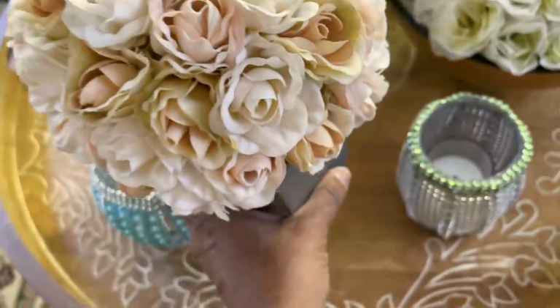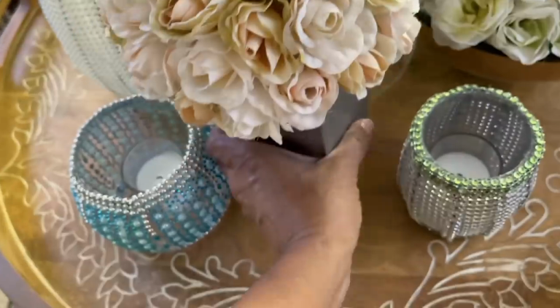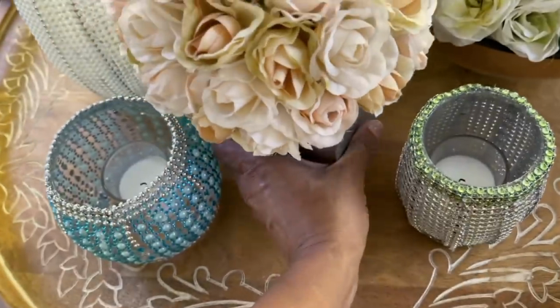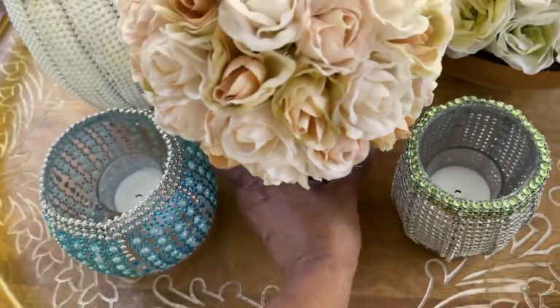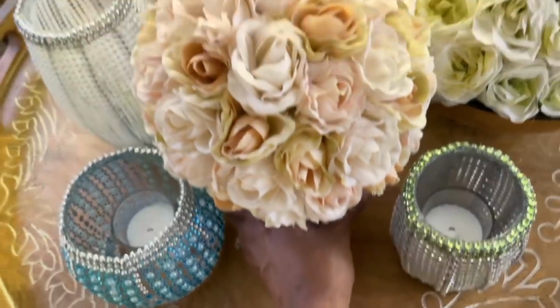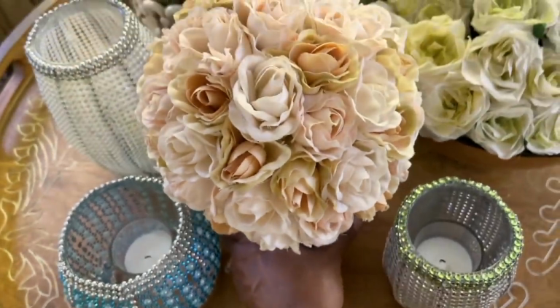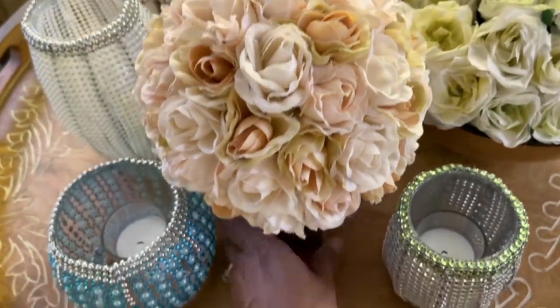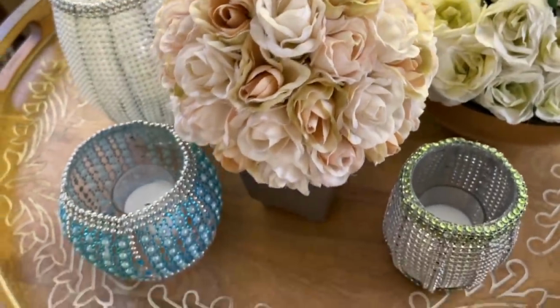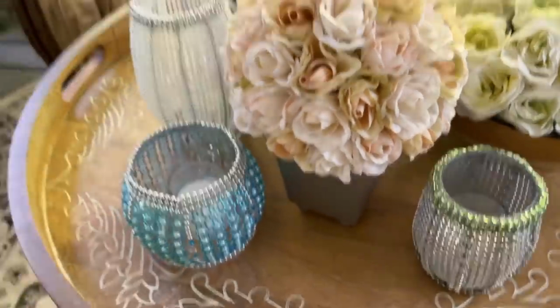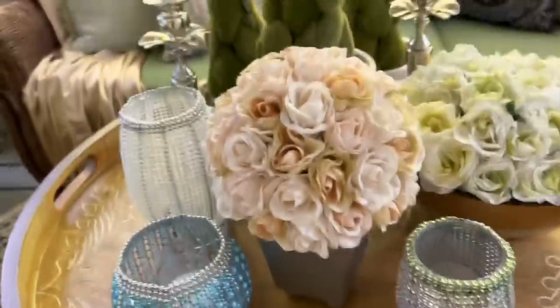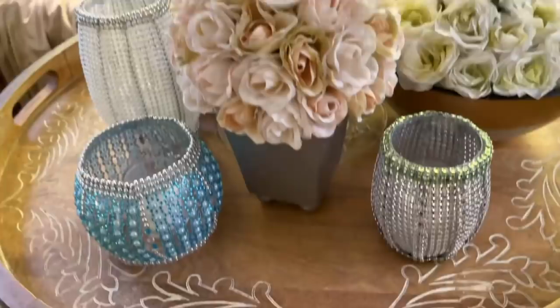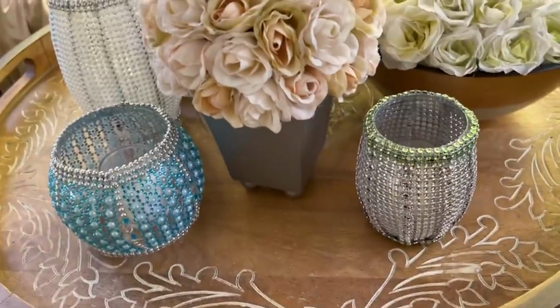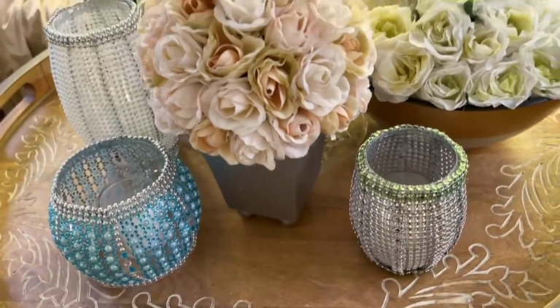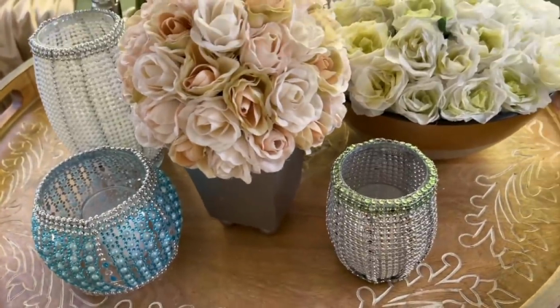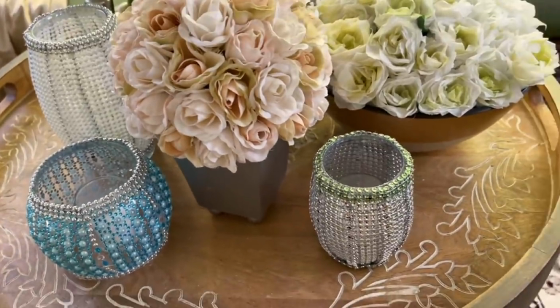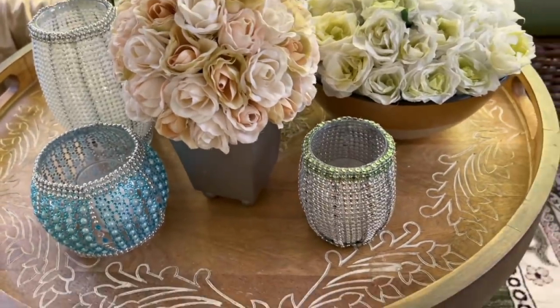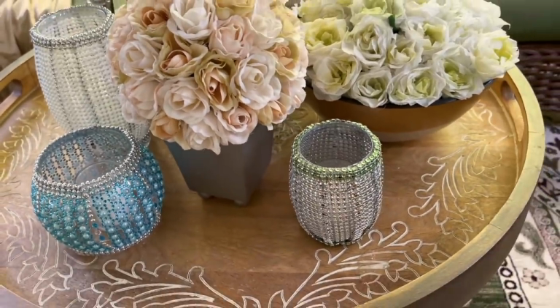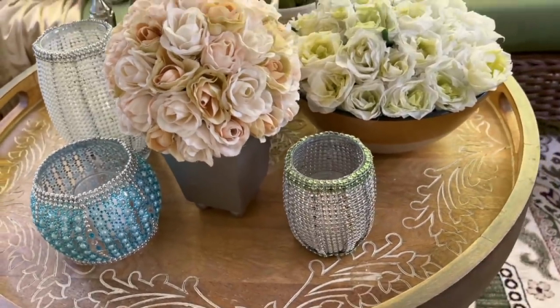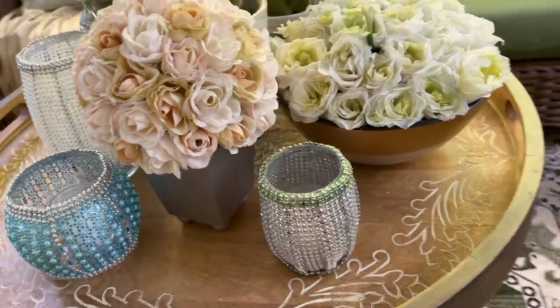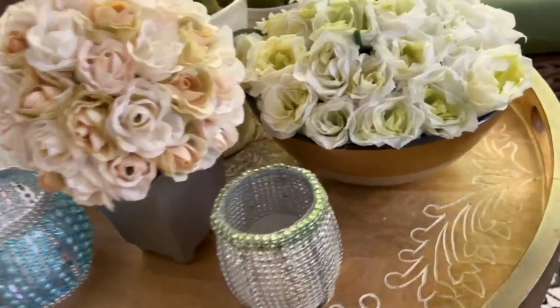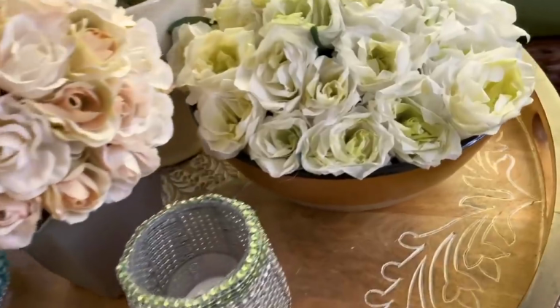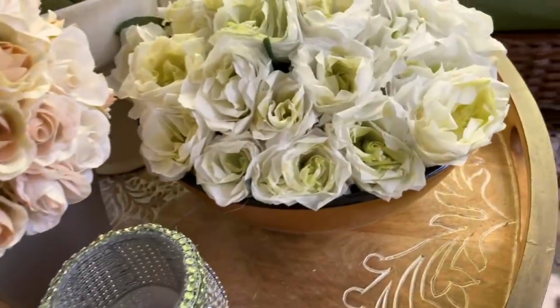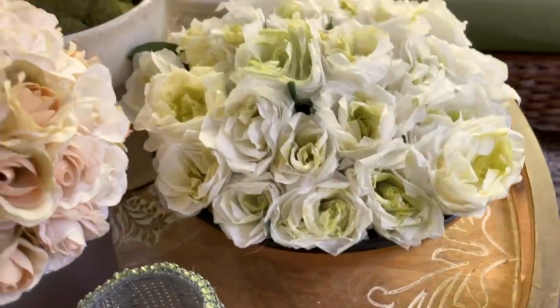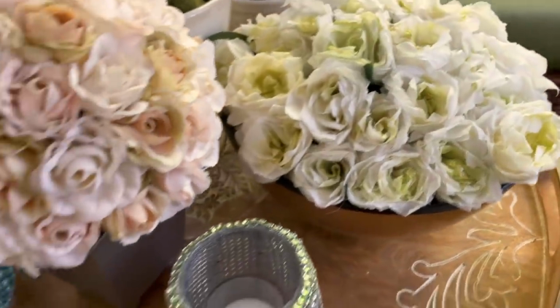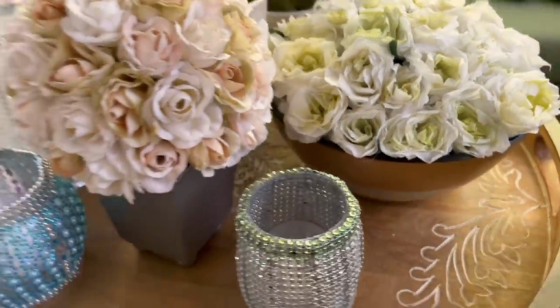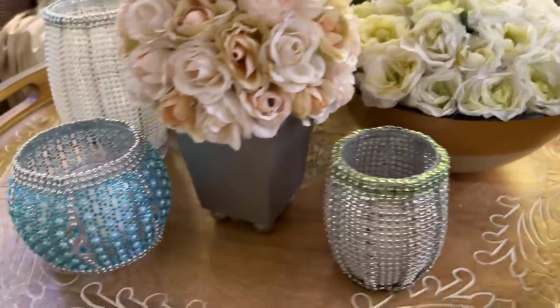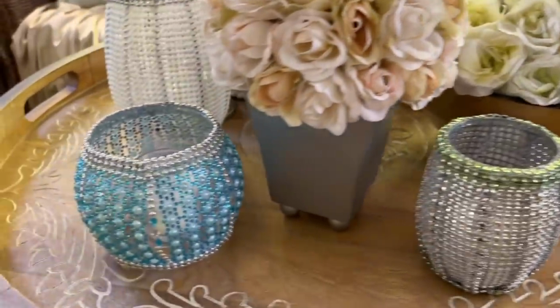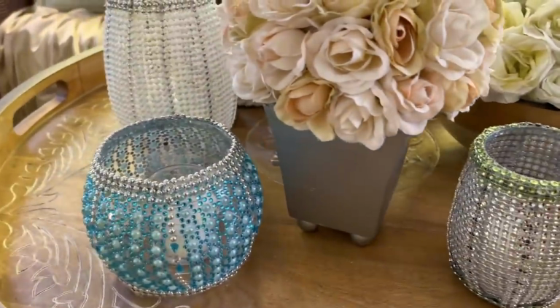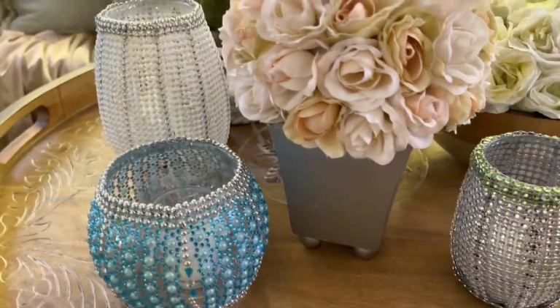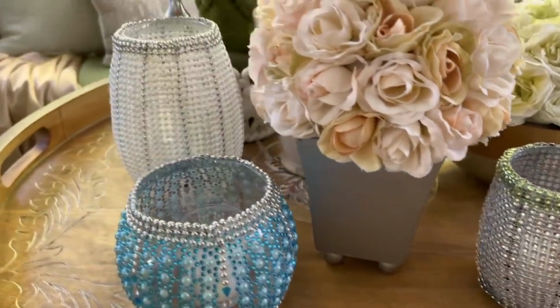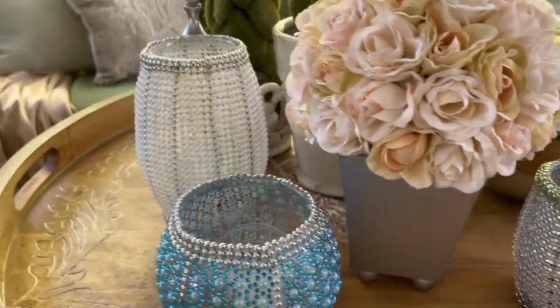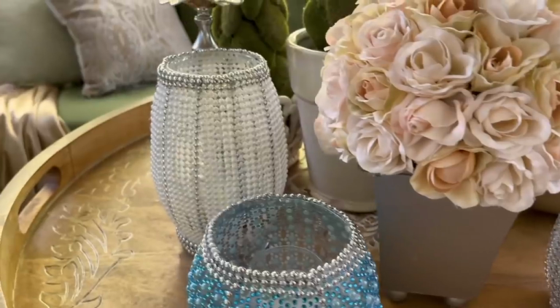This will go on a center table right alongside the tea rose flower display I found at Goodwill — I think they go perfect together. In front of the roses I'm placing my Dollar Tree beaded lanterns that I made in the last video.